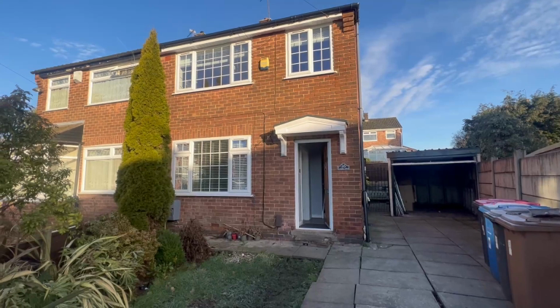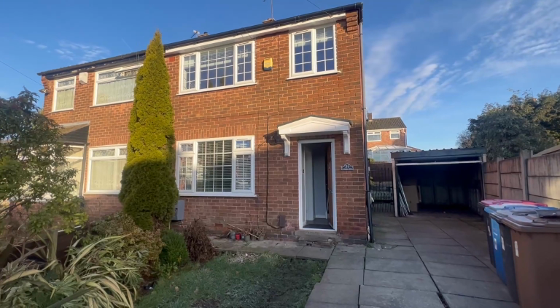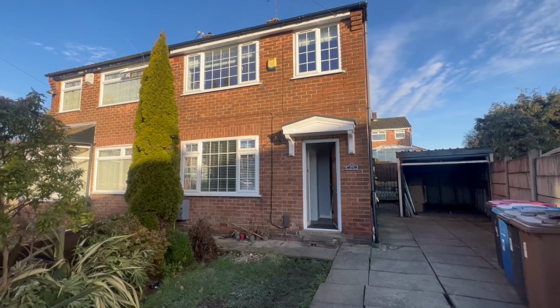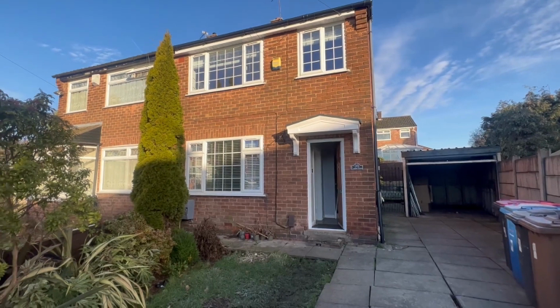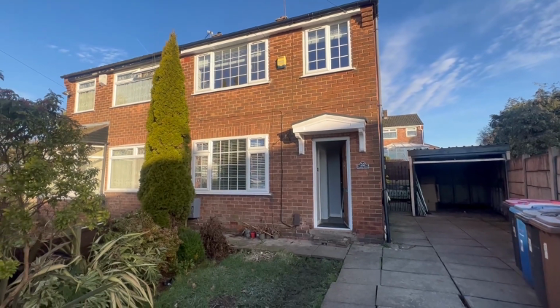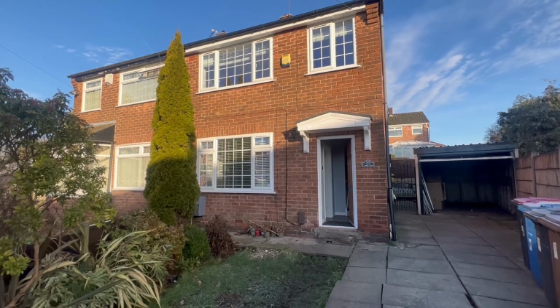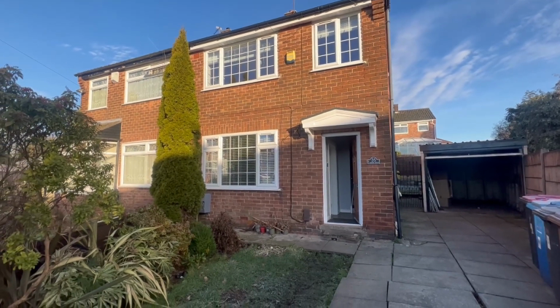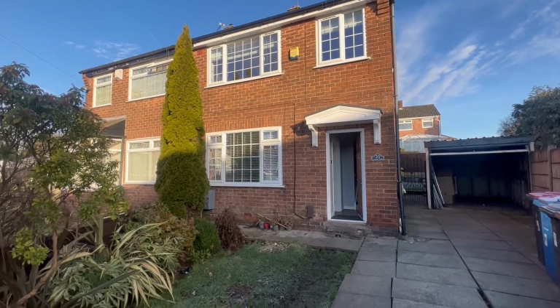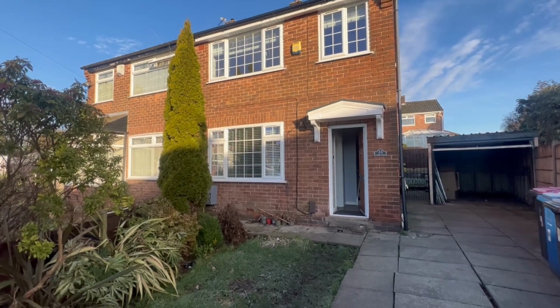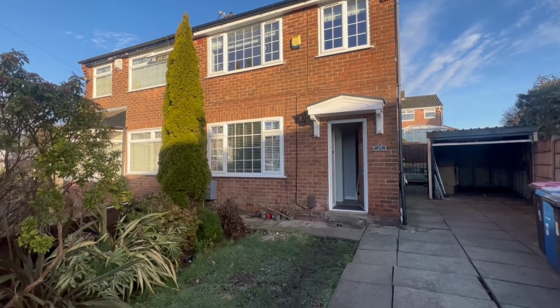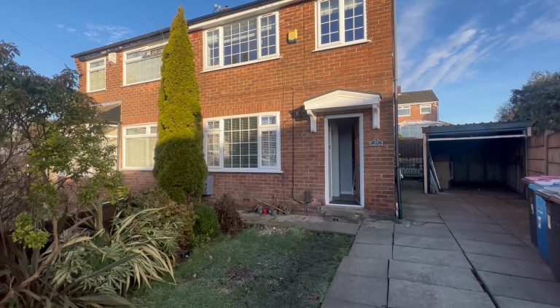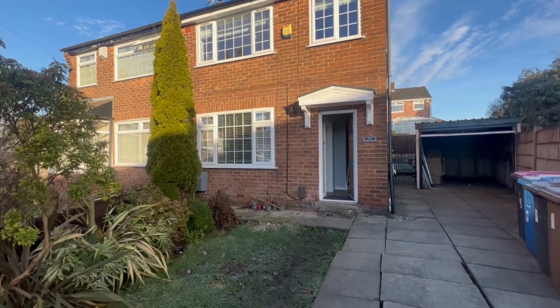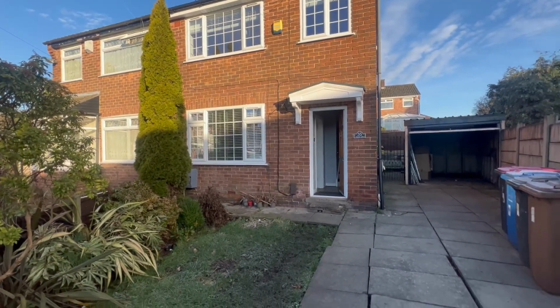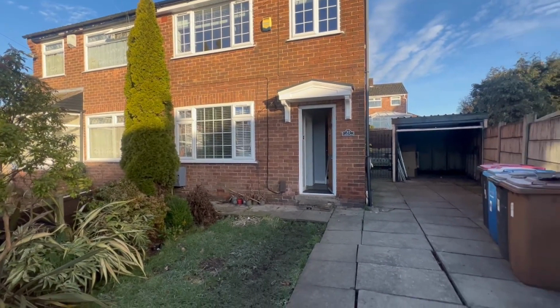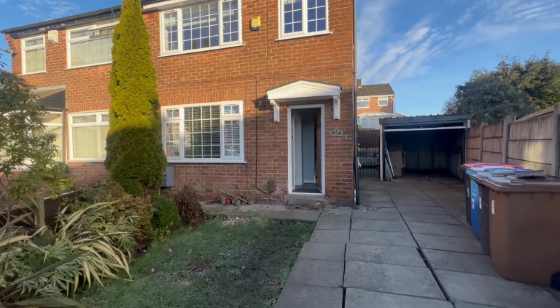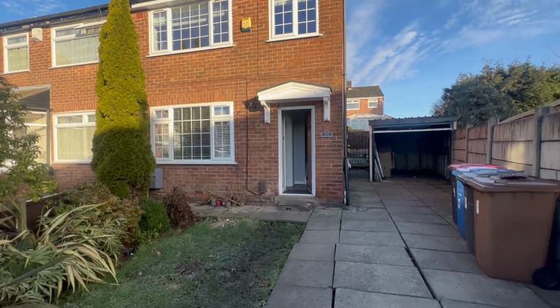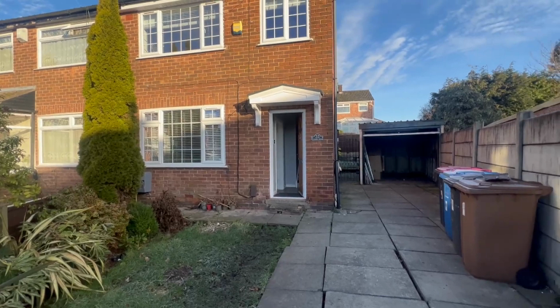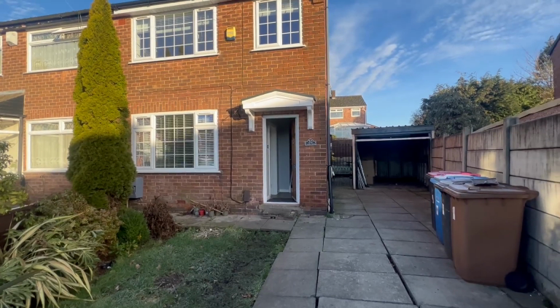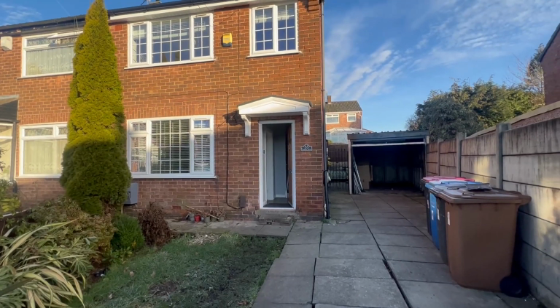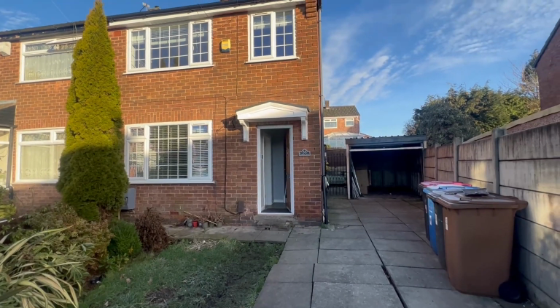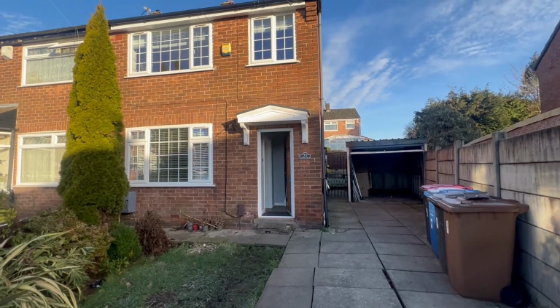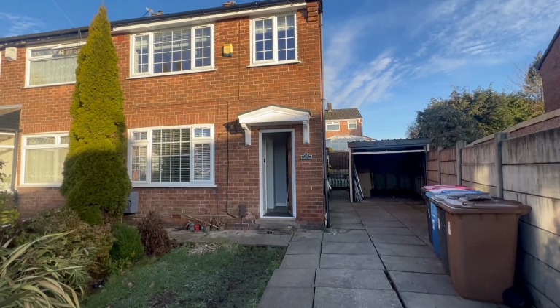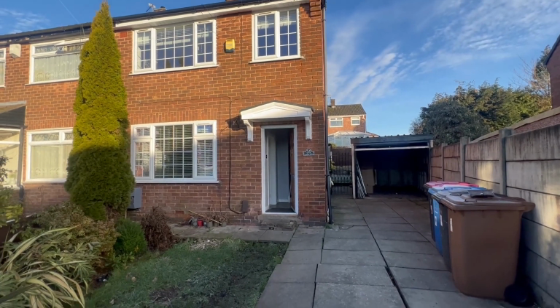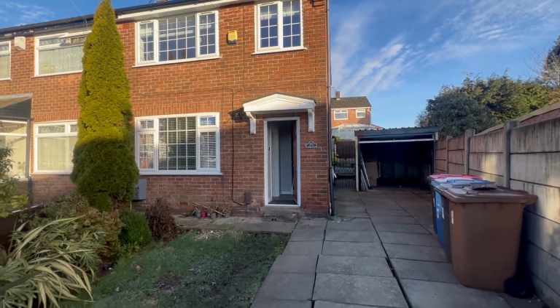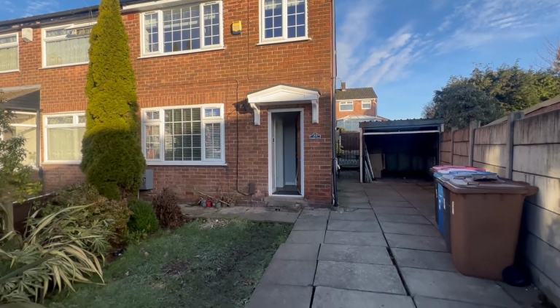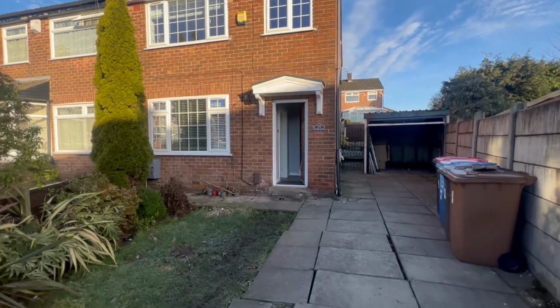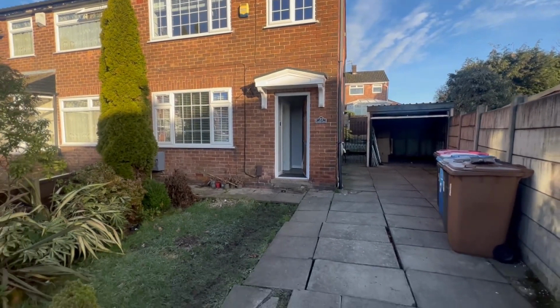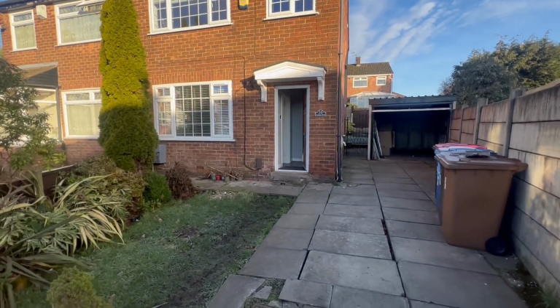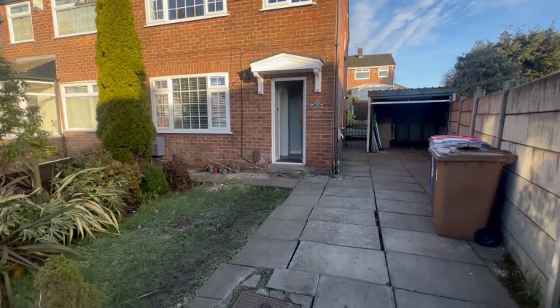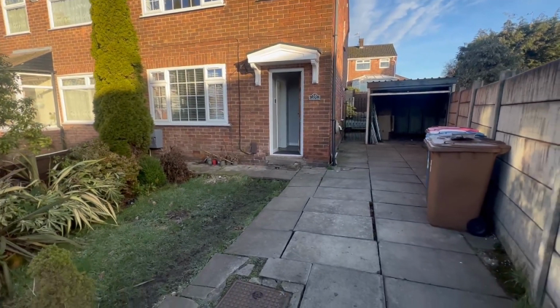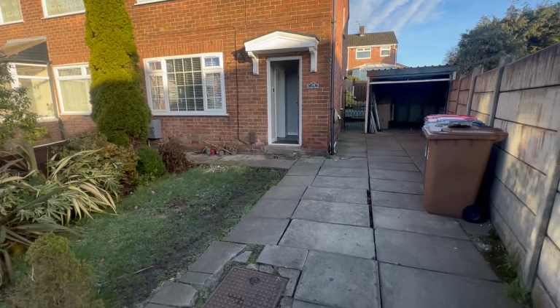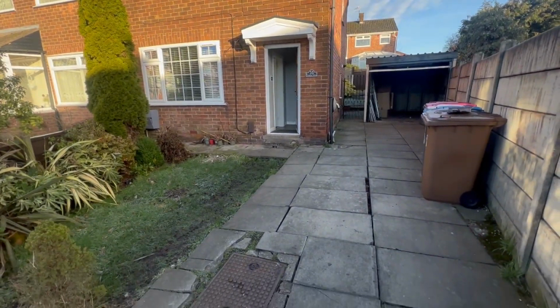Hi, Helena Louie here from Greencote. Congratulations on your new purchase. We're here at 35 called The Drive in Swinton and I'm about to take you around your new property.